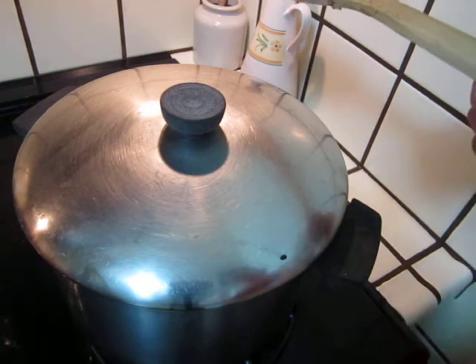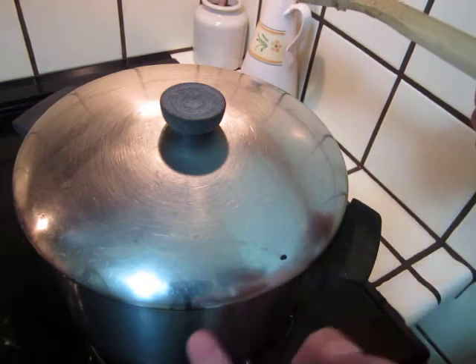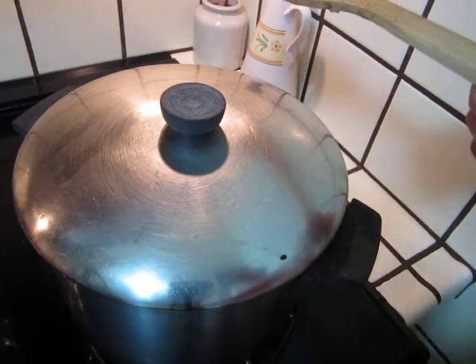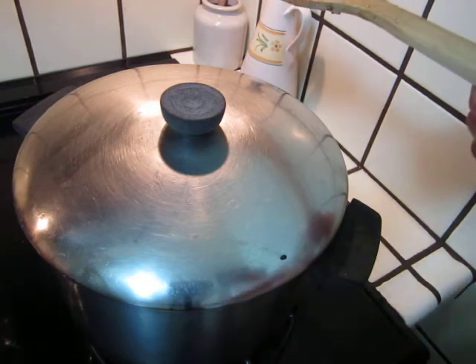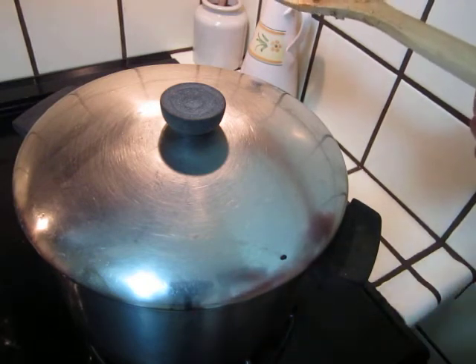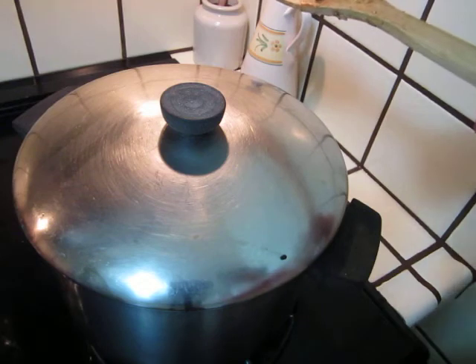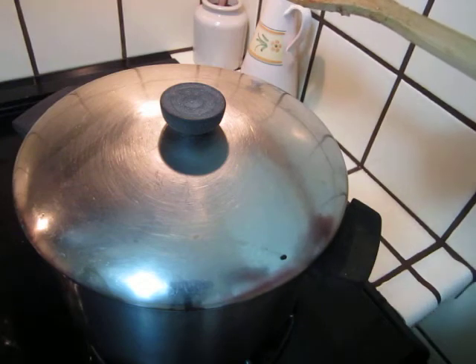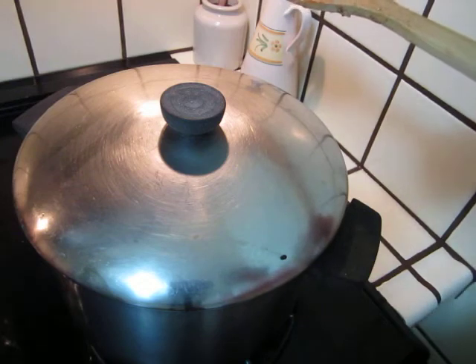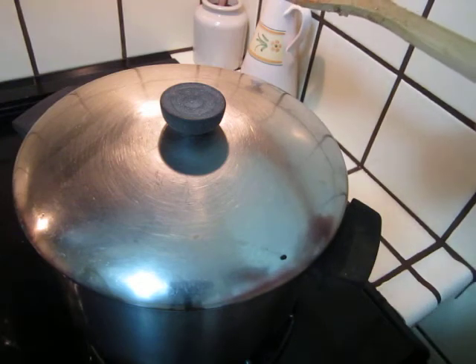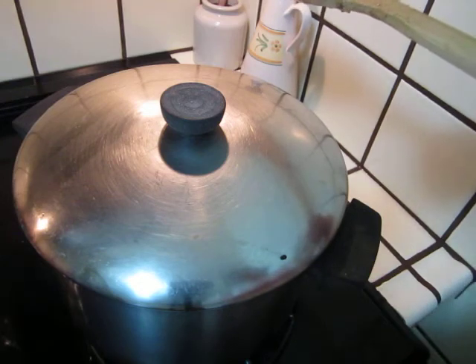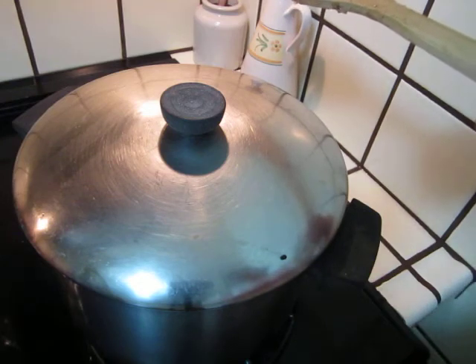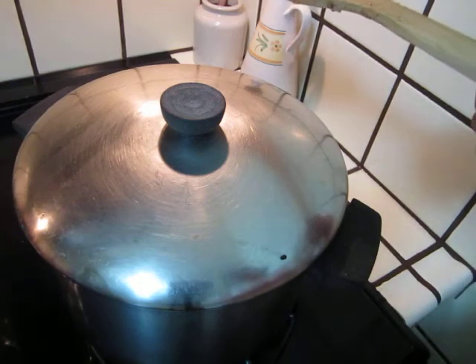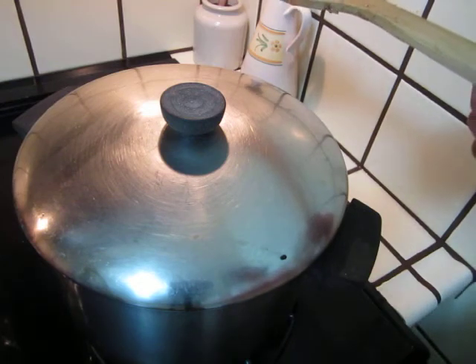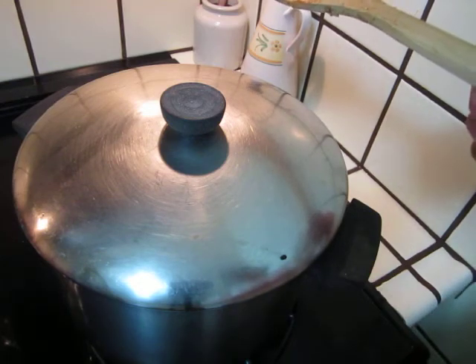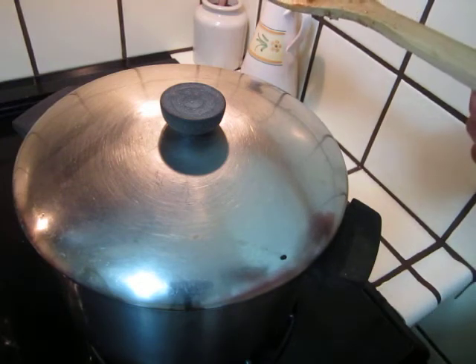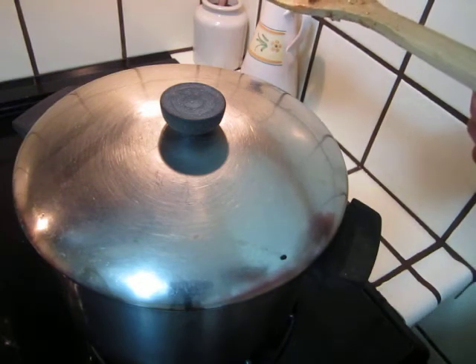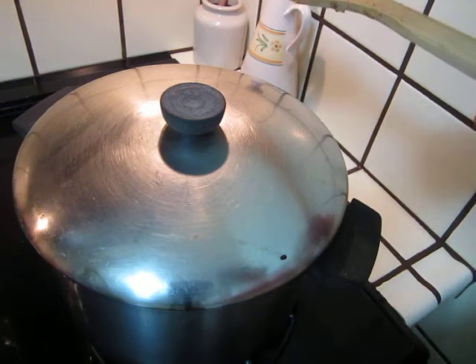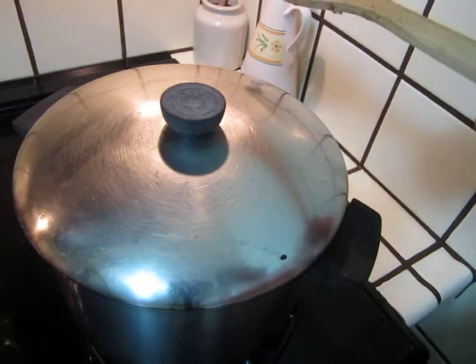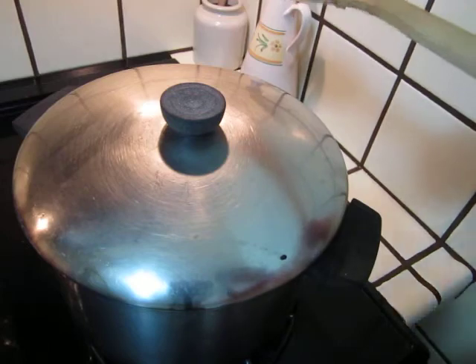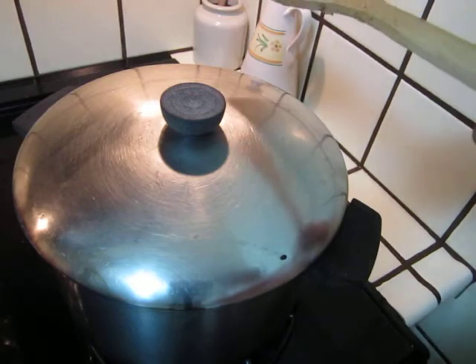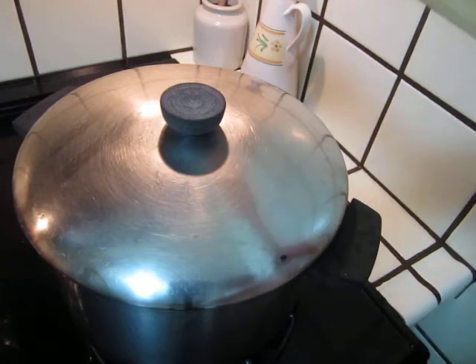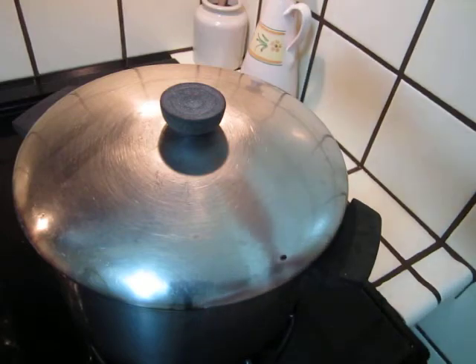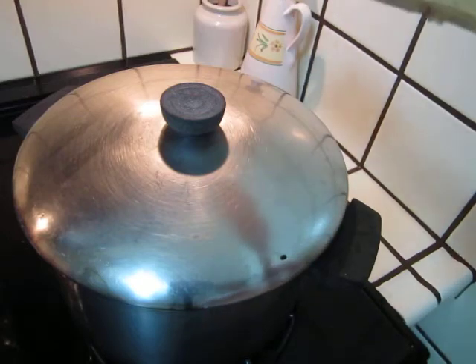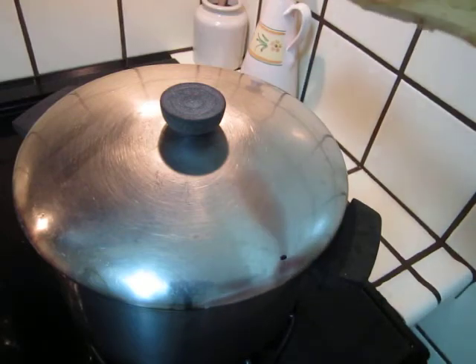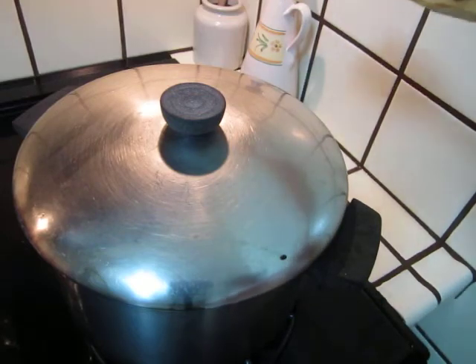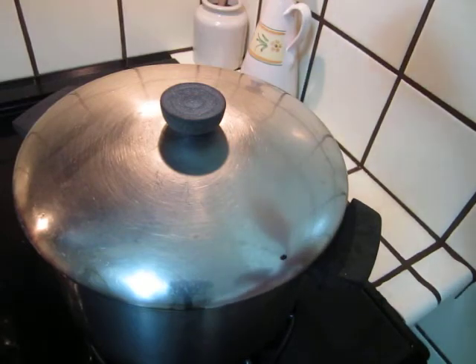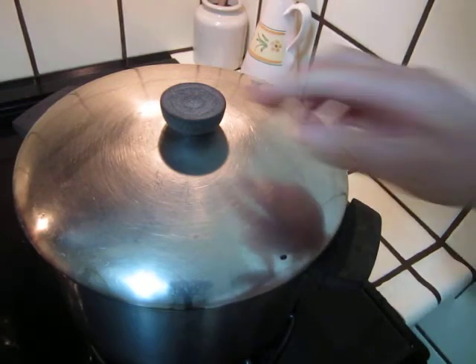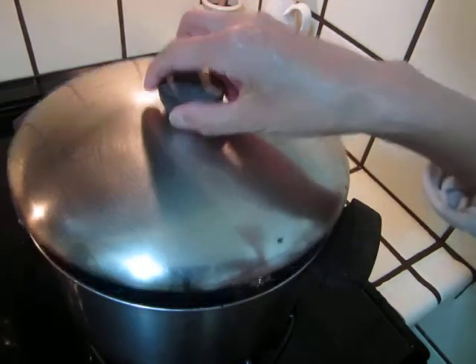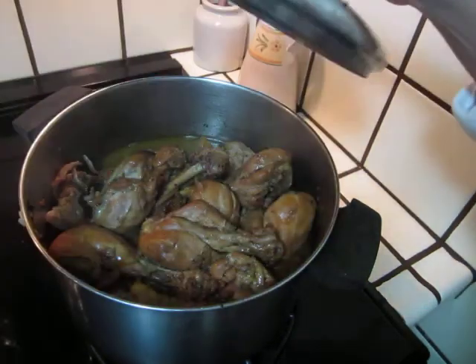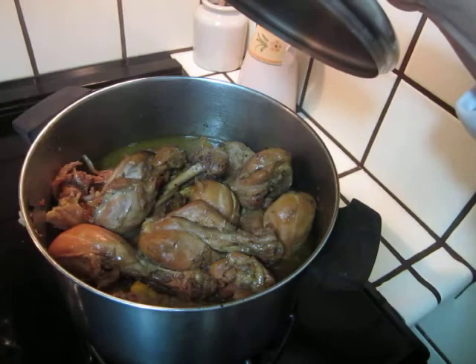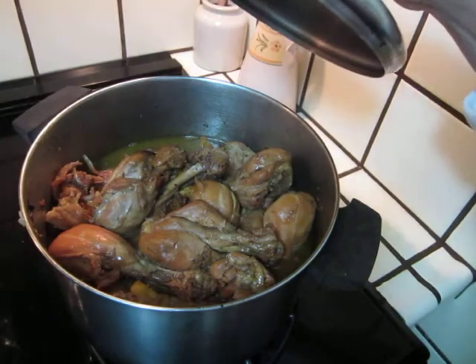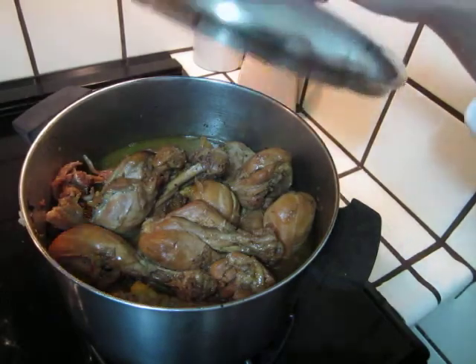But otherwise, it can be eaten just like this — good enough, and bon appétit. Bye bye for lunch. Looks good, huh?